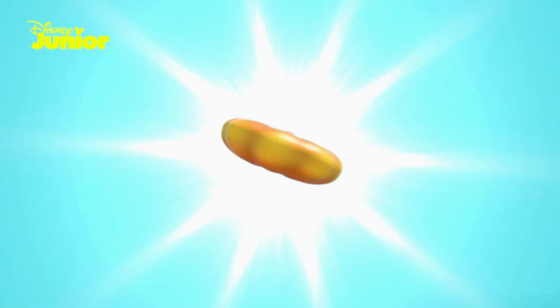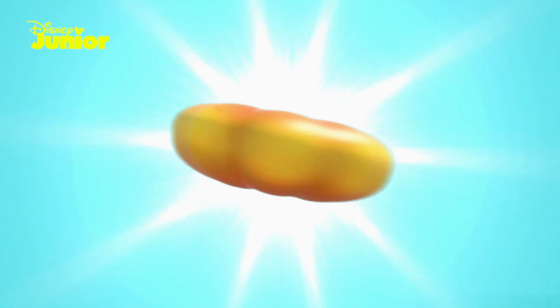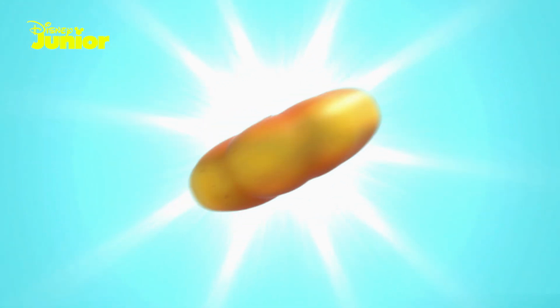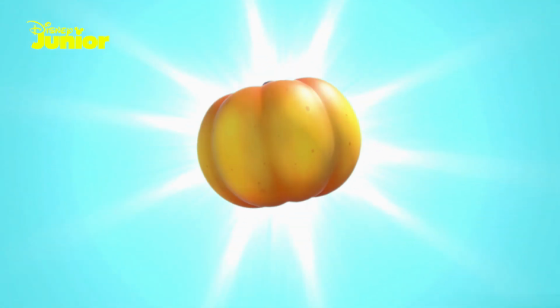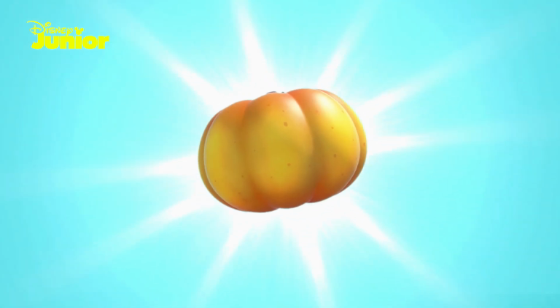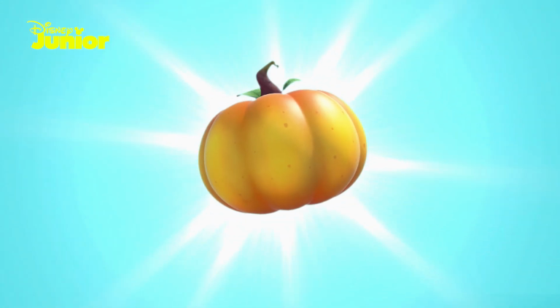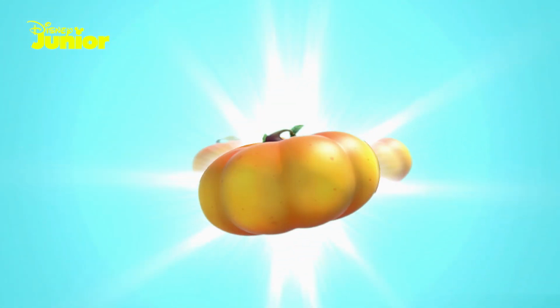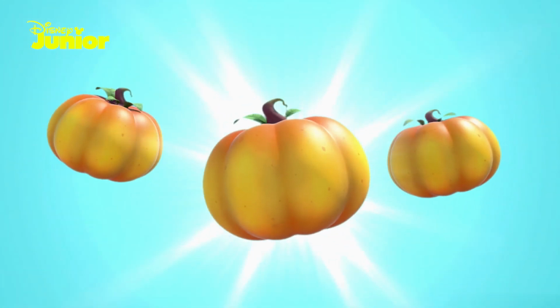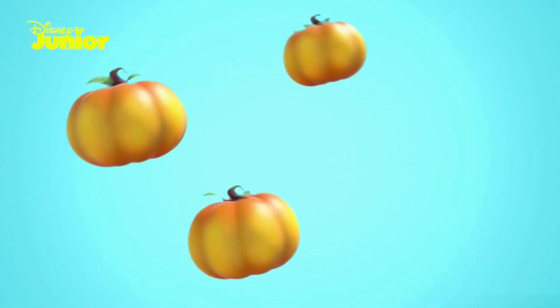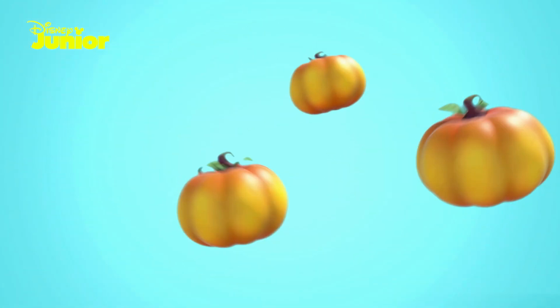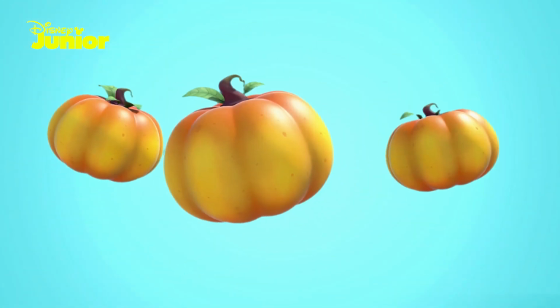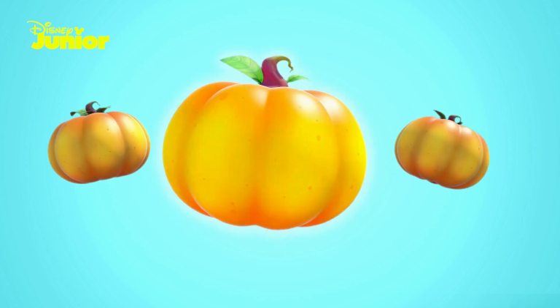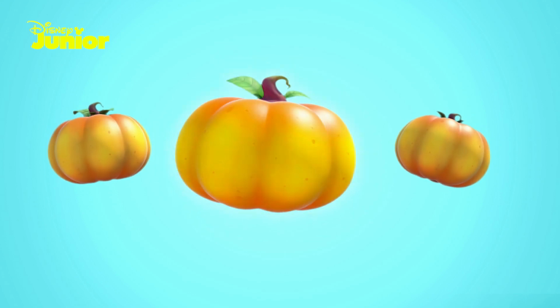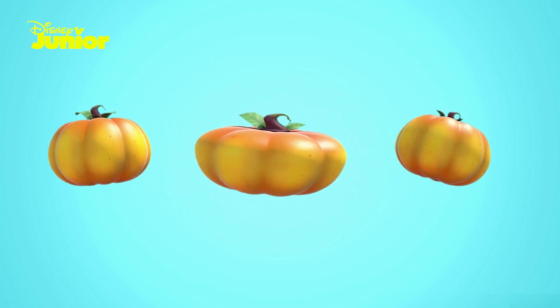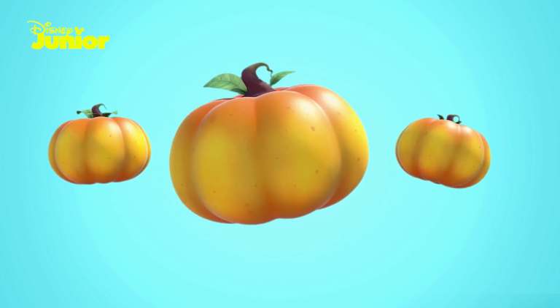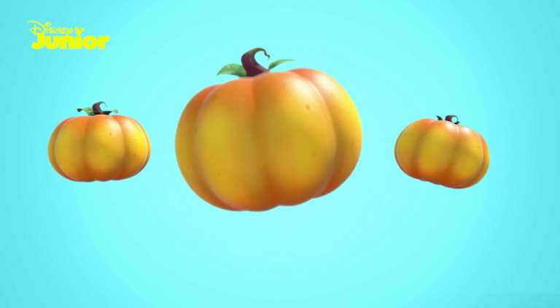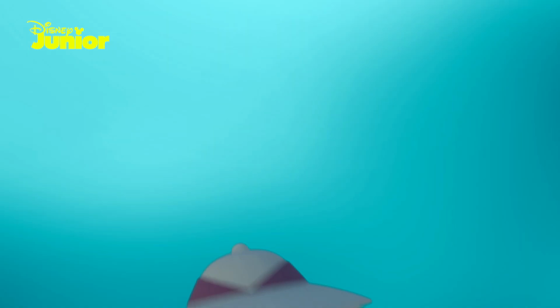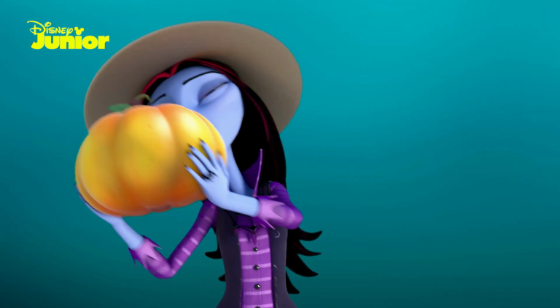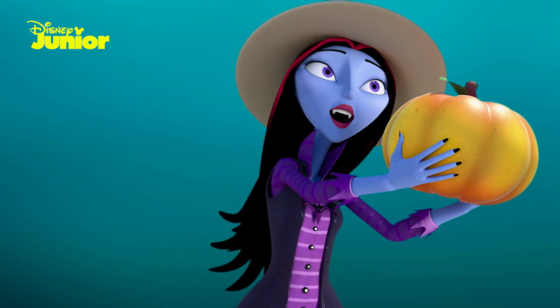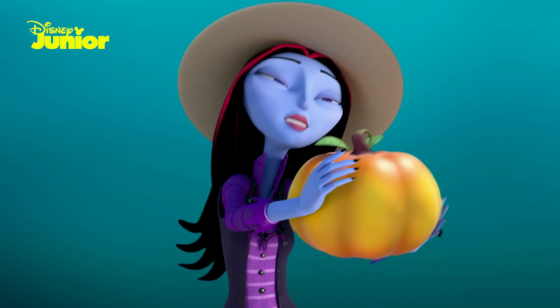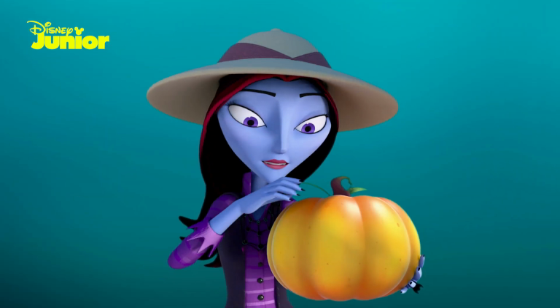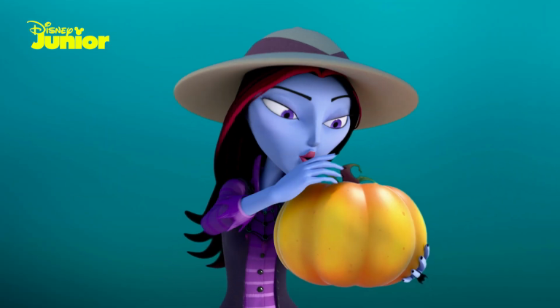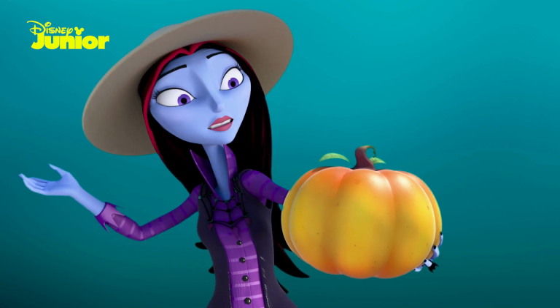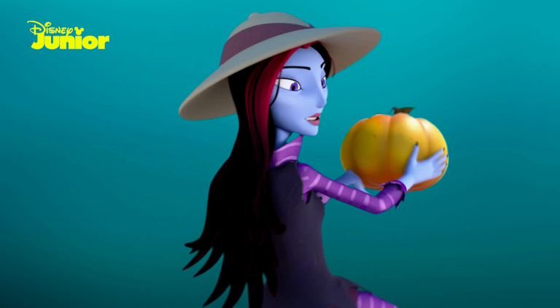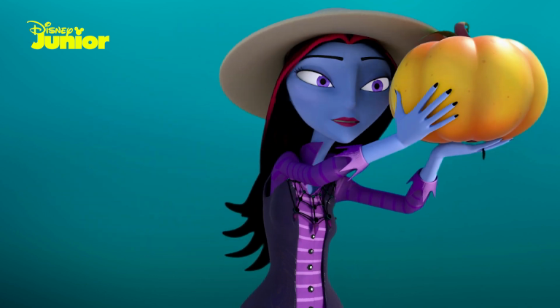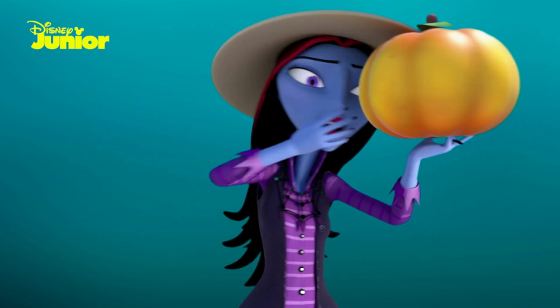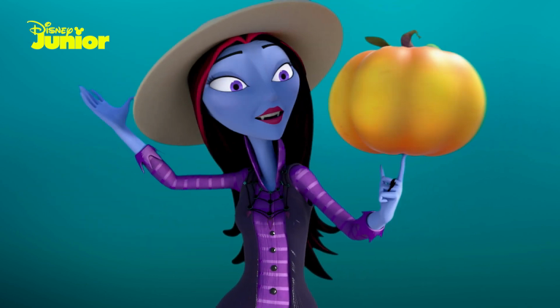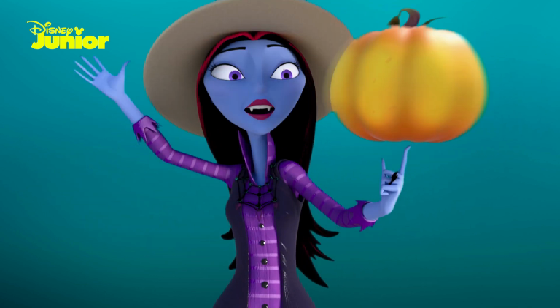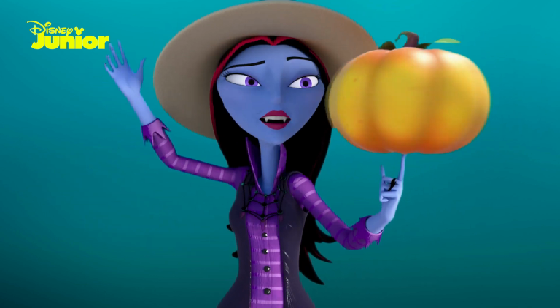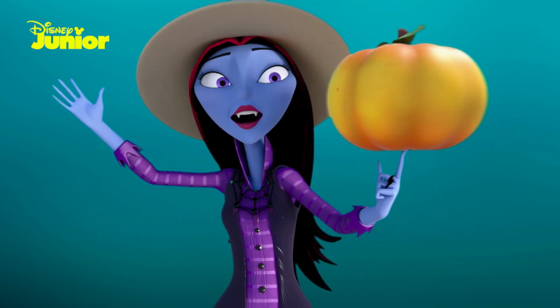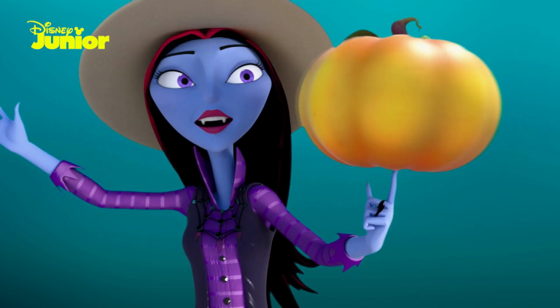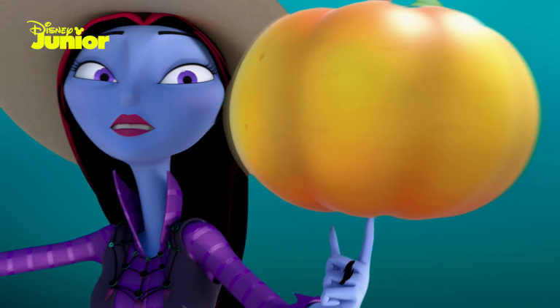A true monster pumpkin — watch out for that stump — is oranger than others and three times as plump. It may take some time. Give the leaves a good wash, you'll get a spooktacular squash — yes, the perfect pumpkin.